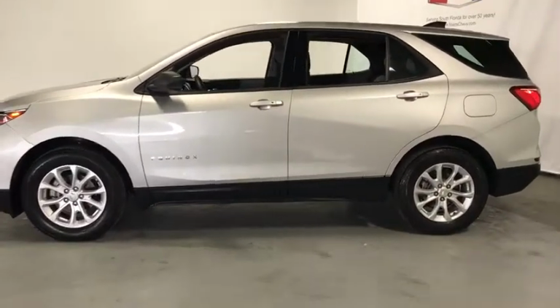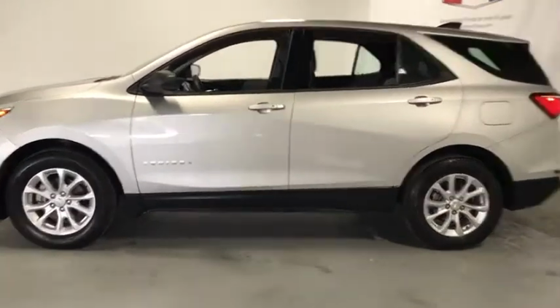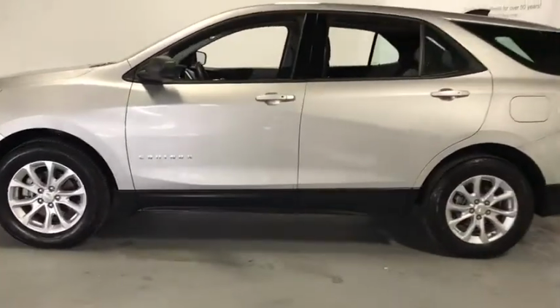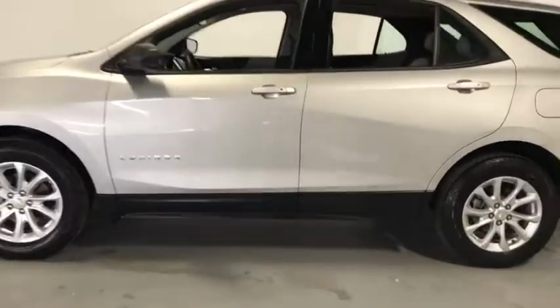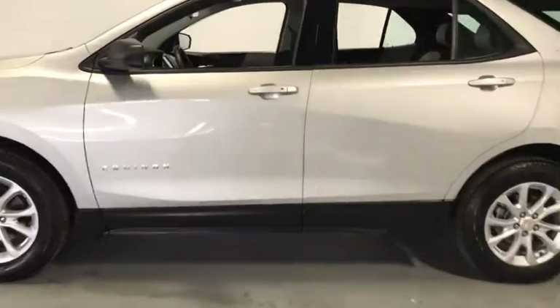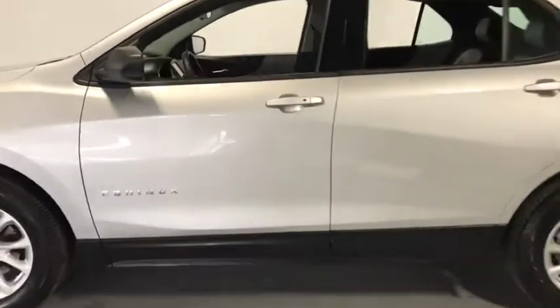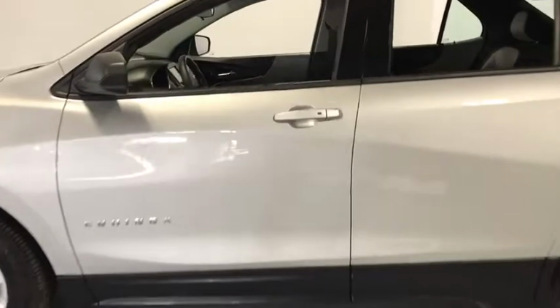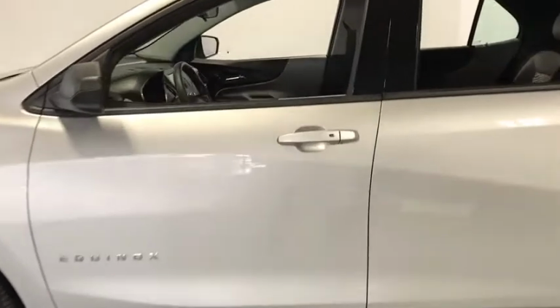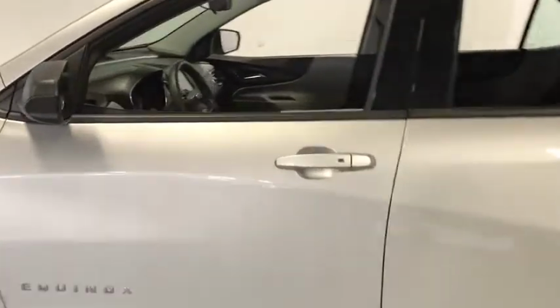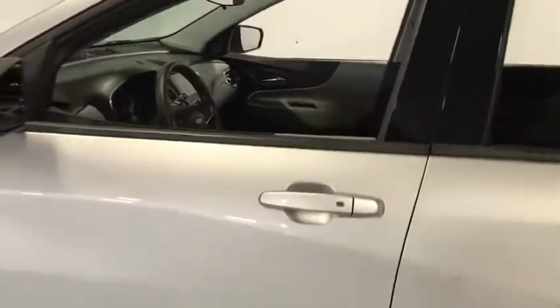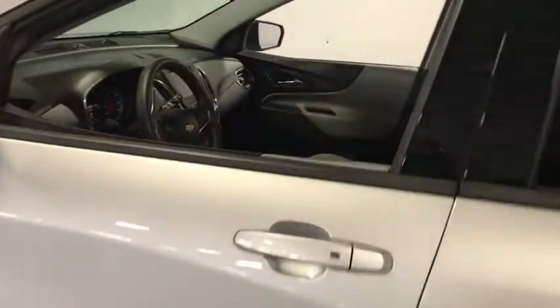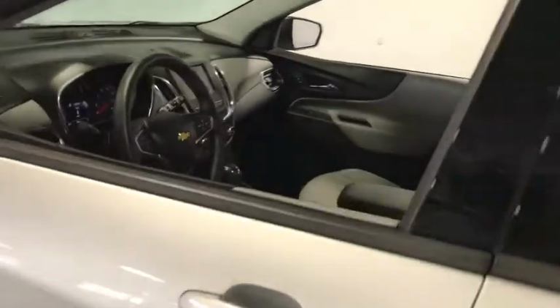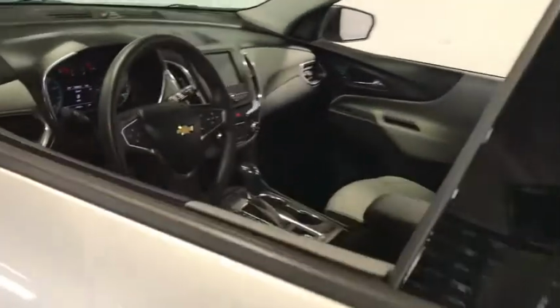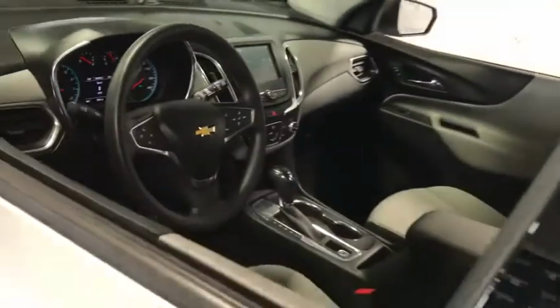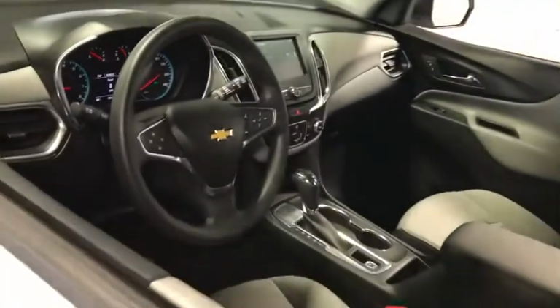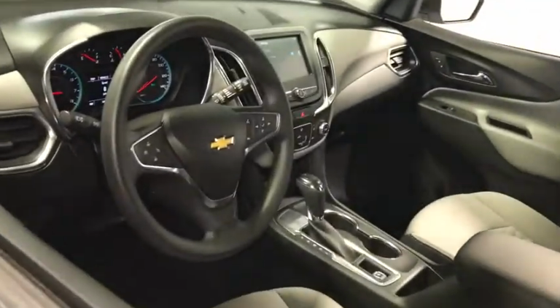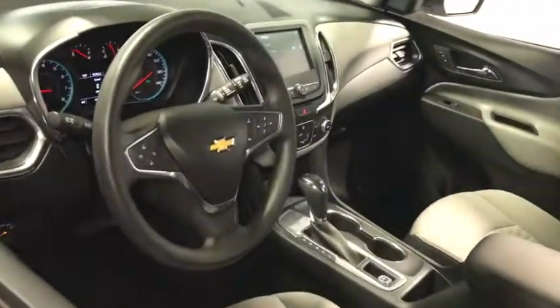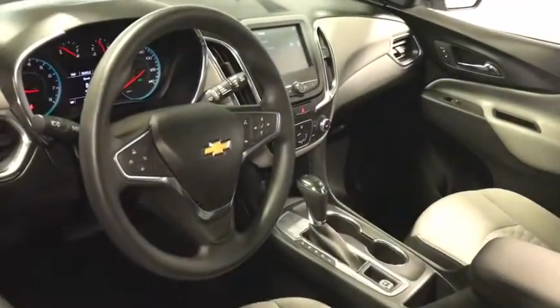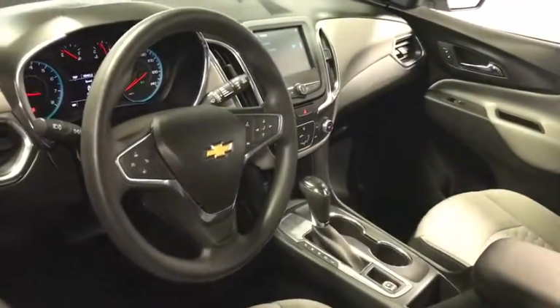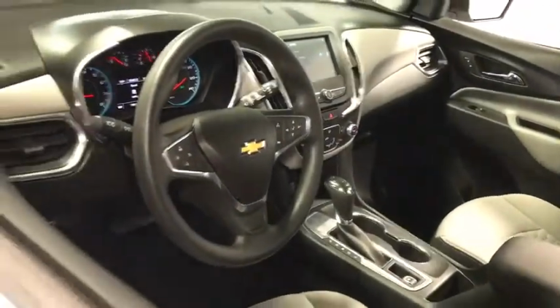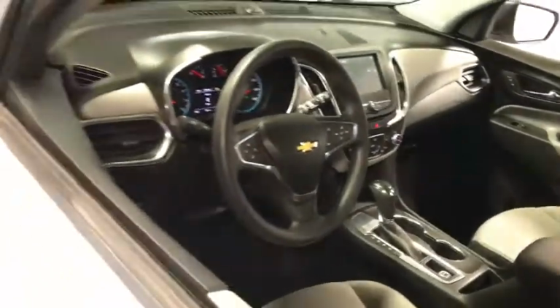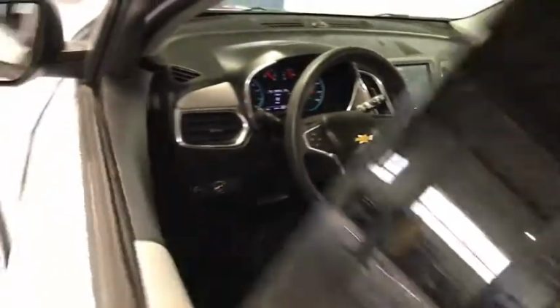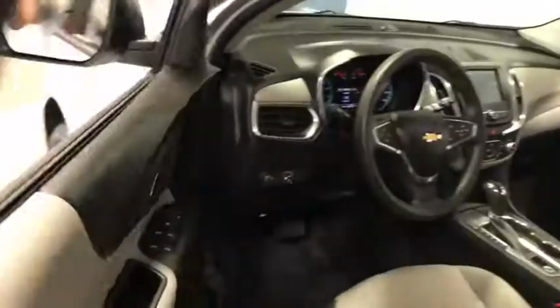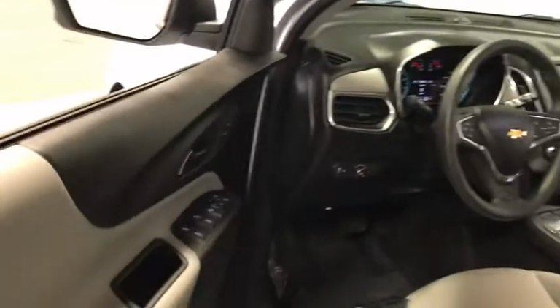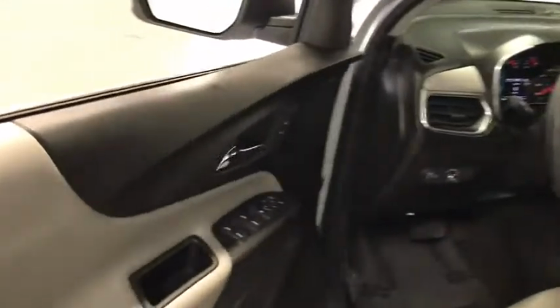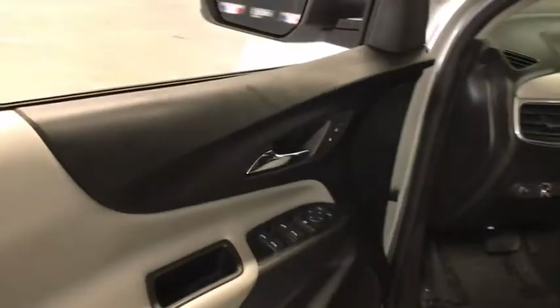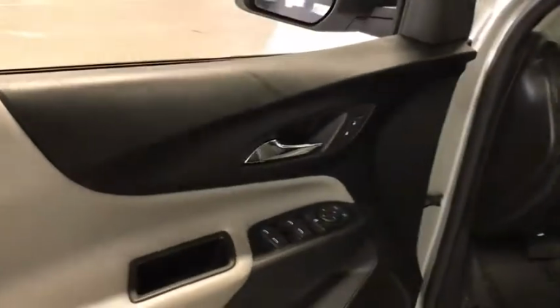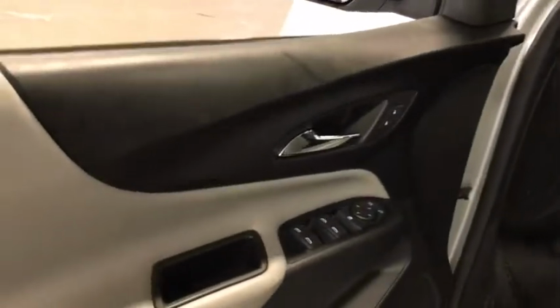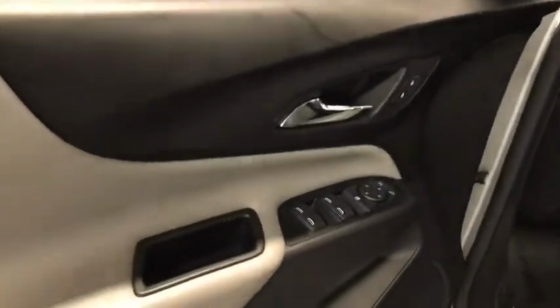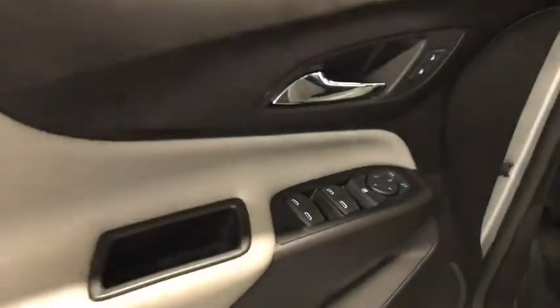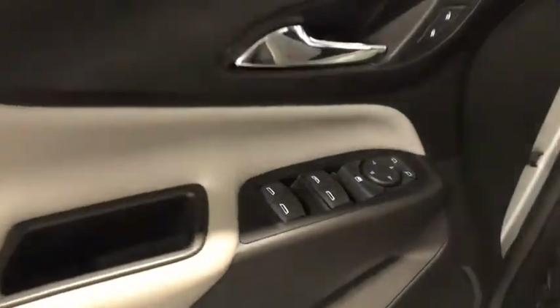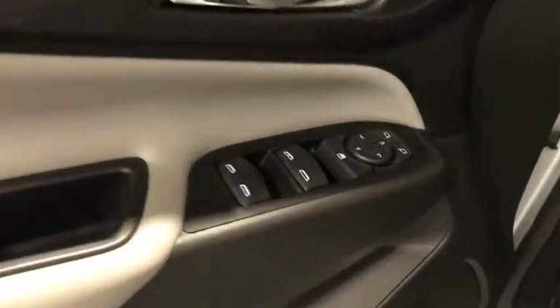Traction control, dual airbags, alloy wheels, power steering, four-wheel disc brakes, power windows, security system, compass, electronic stability control.